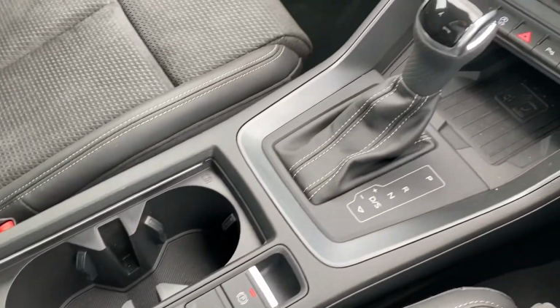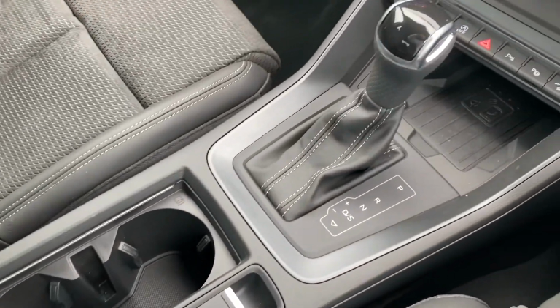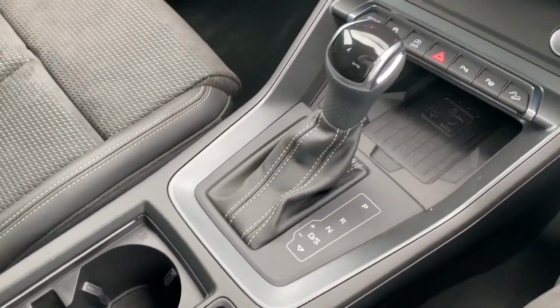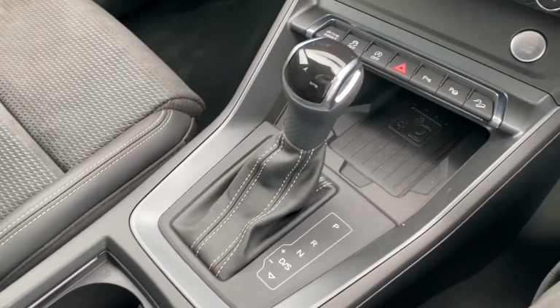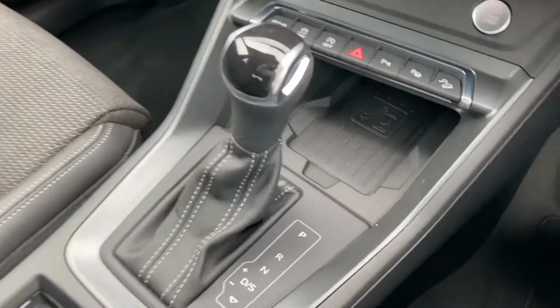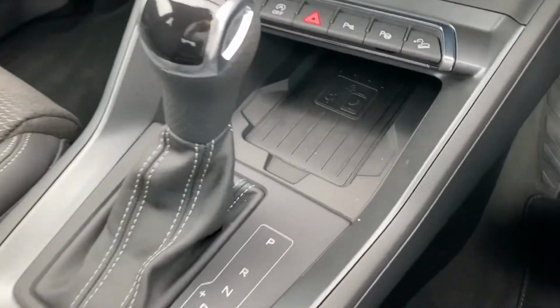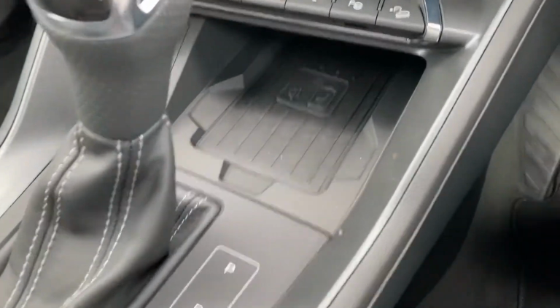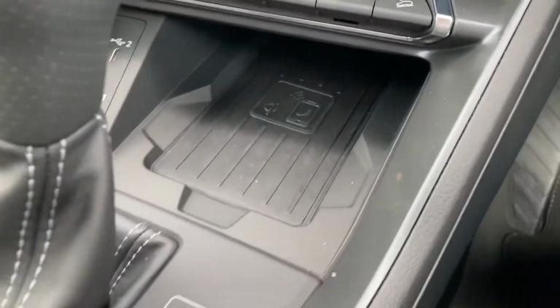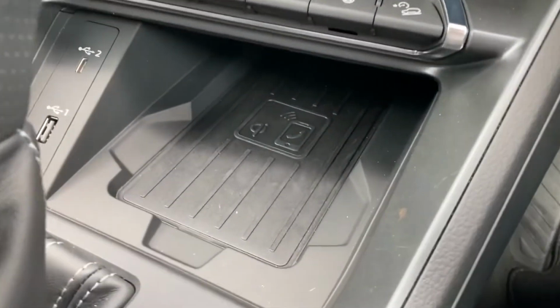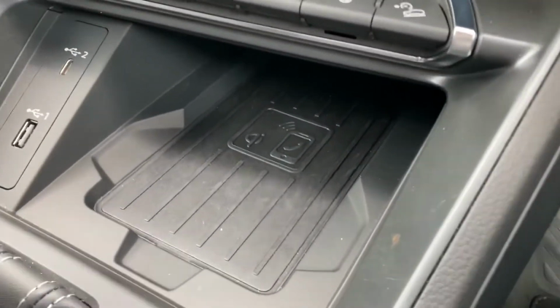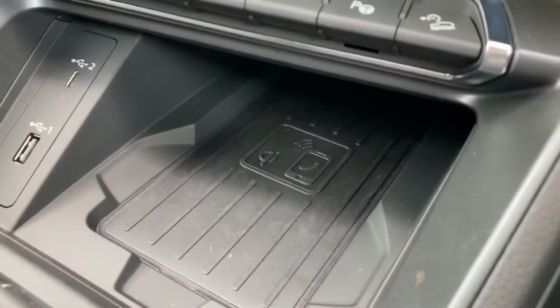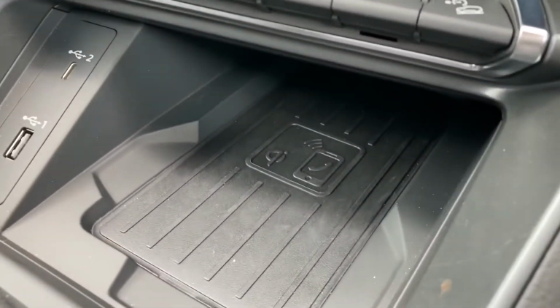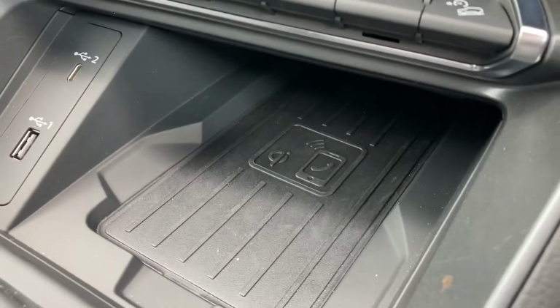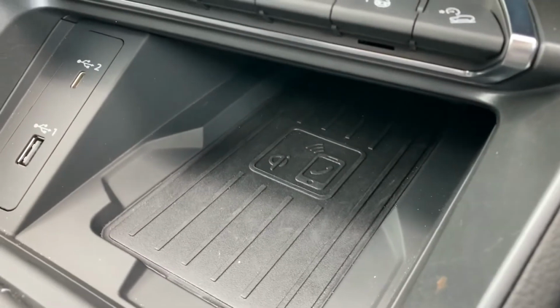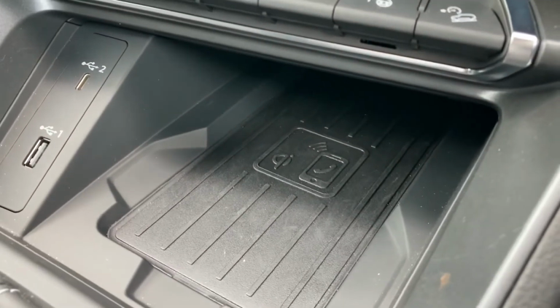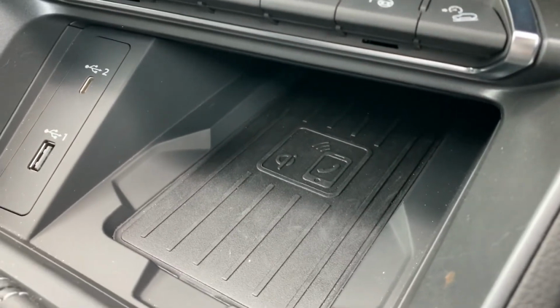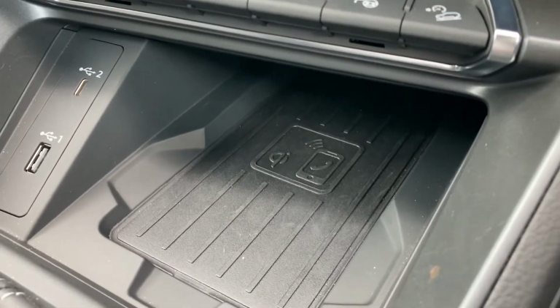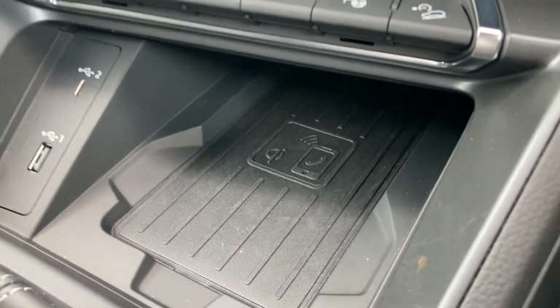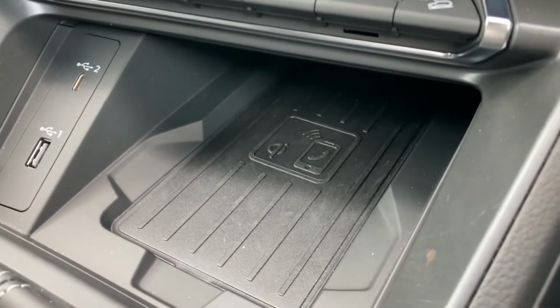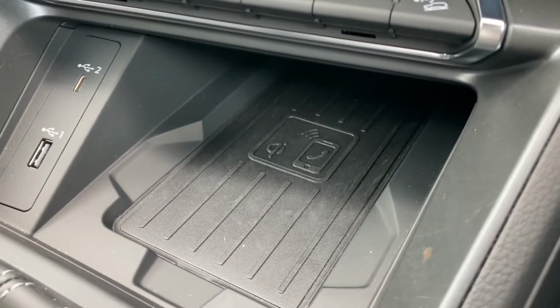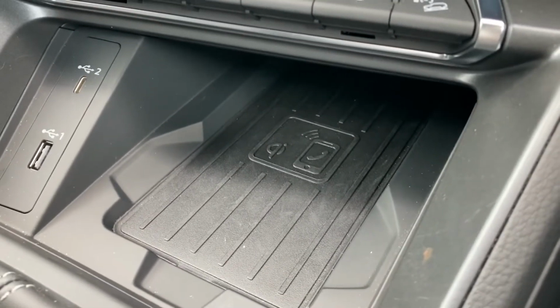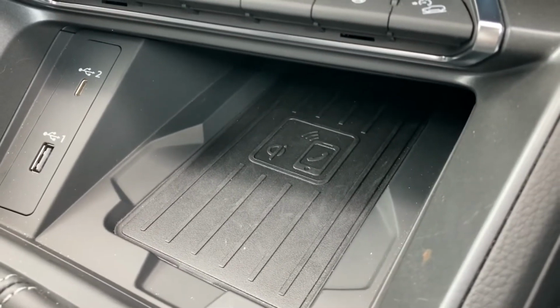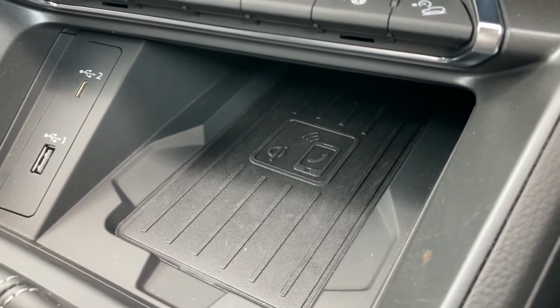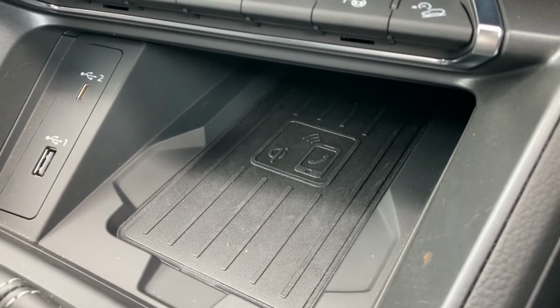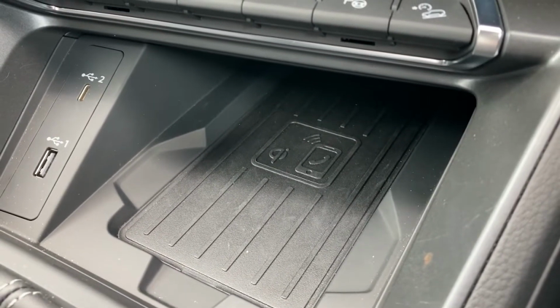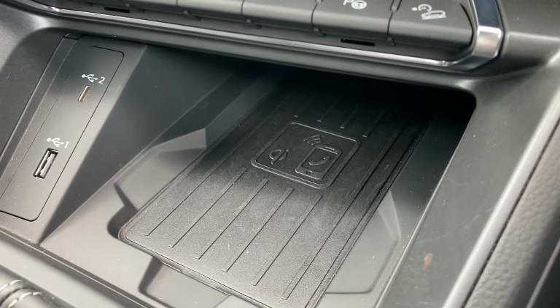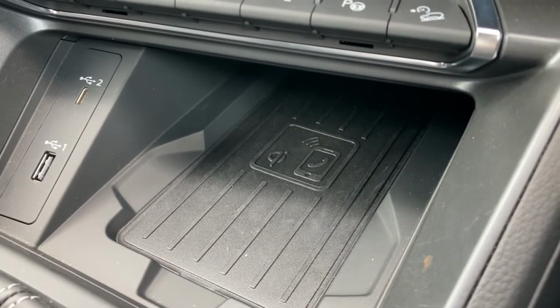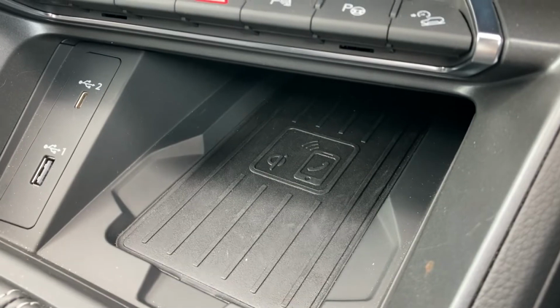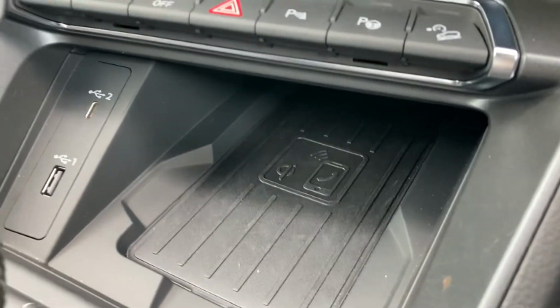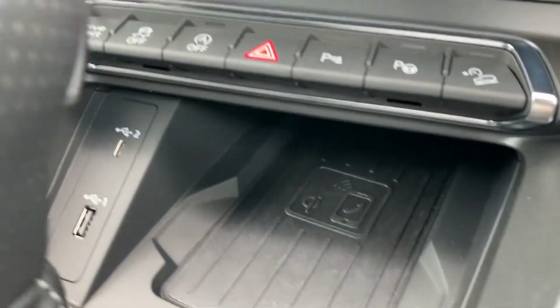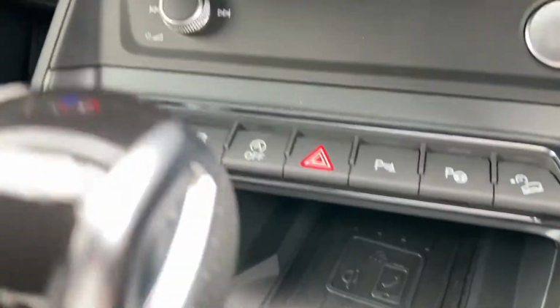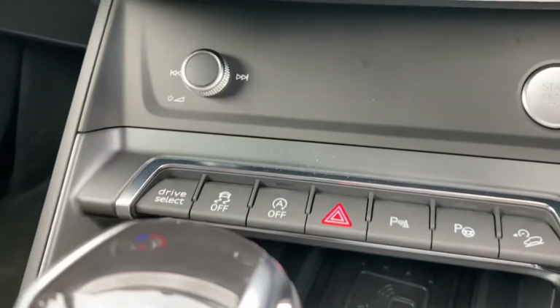It is an automatic, and you also have the Audi Phone Box, which allows you to wirelessly charge a smartphone device whilst driving. You also have two USB ports there as well.